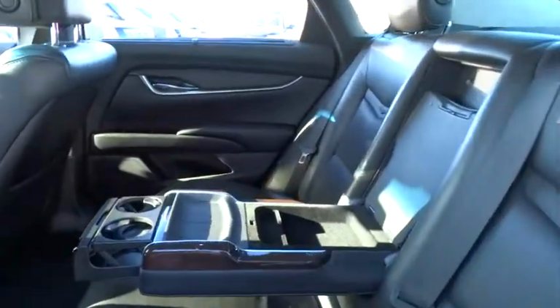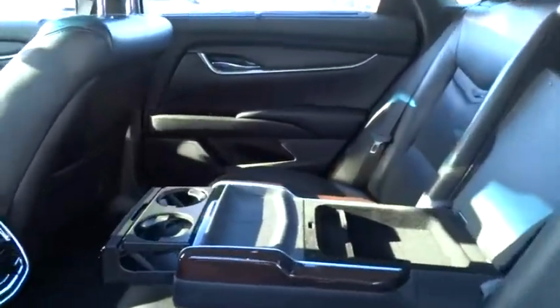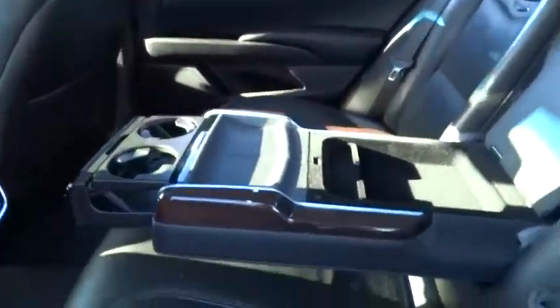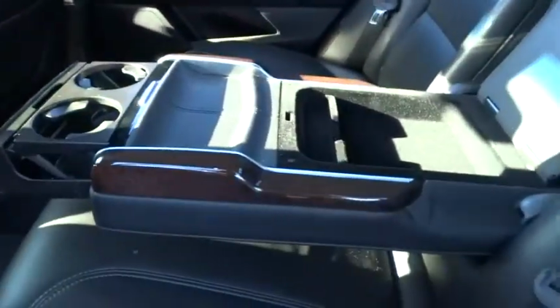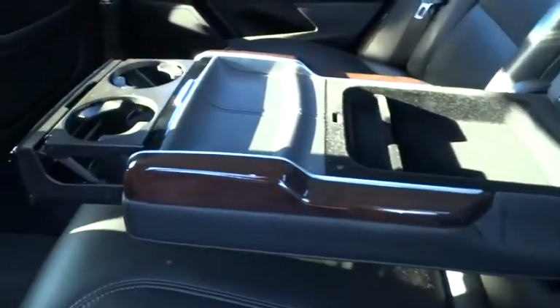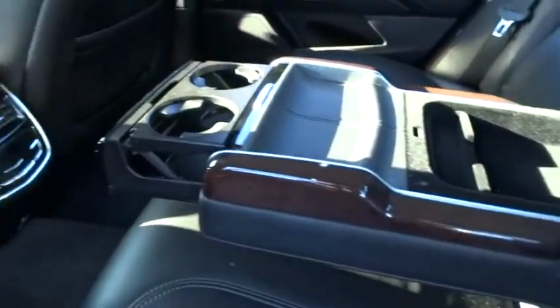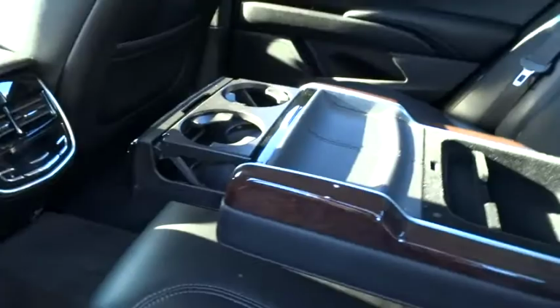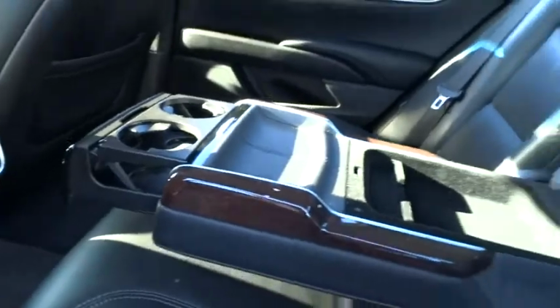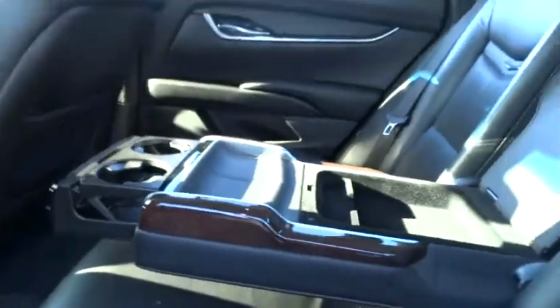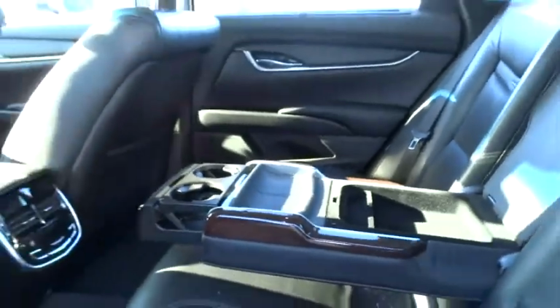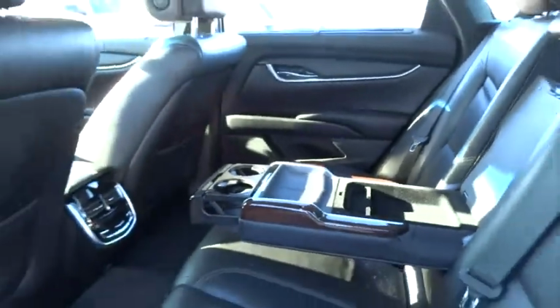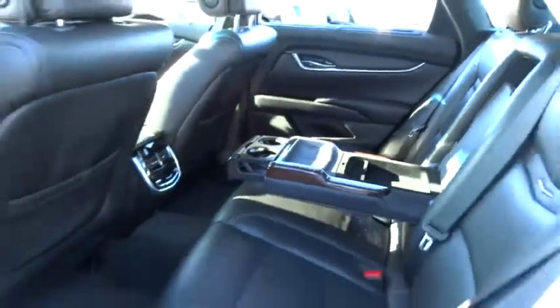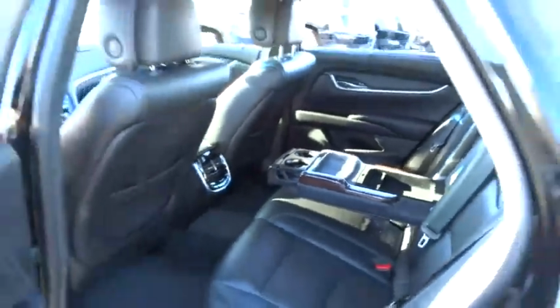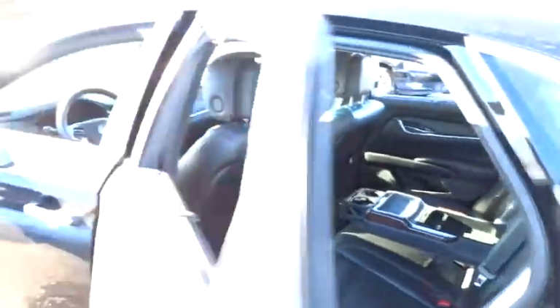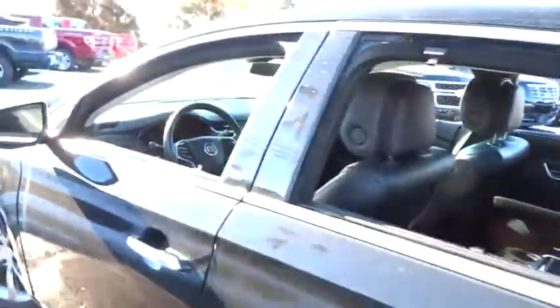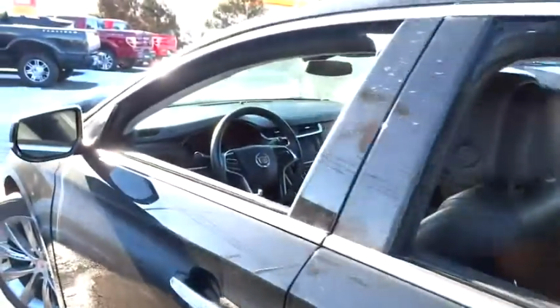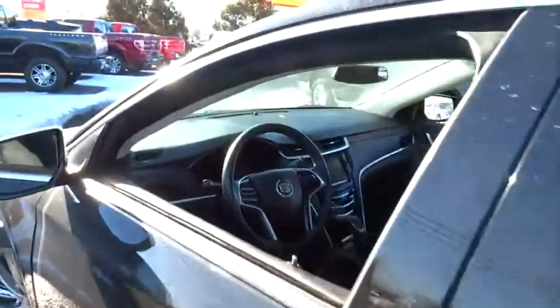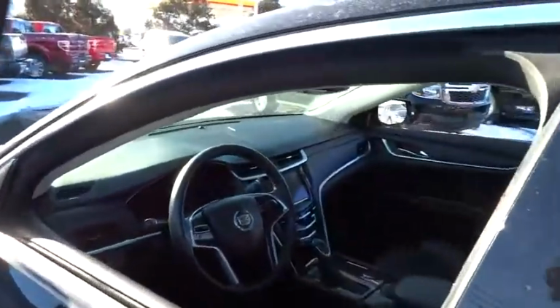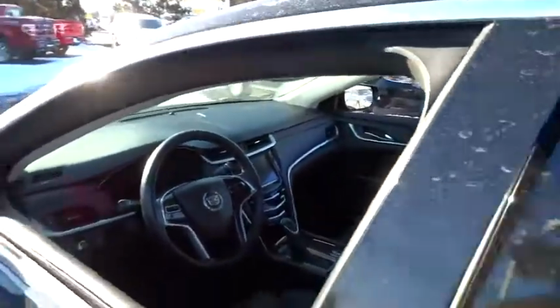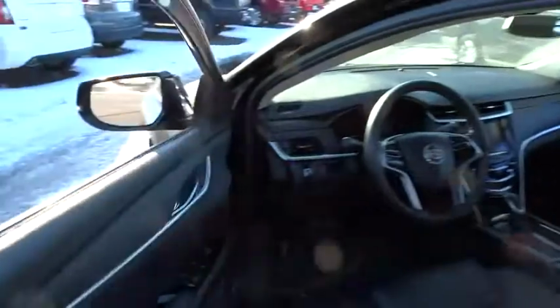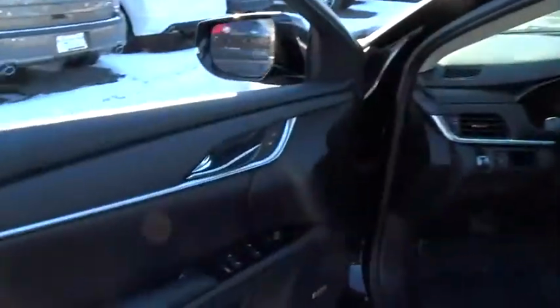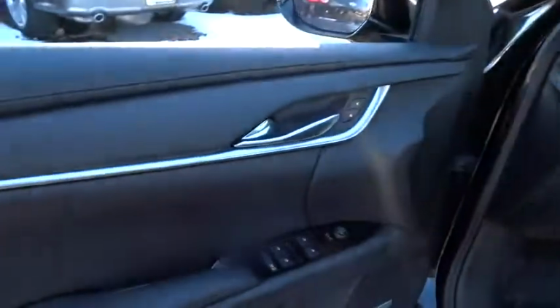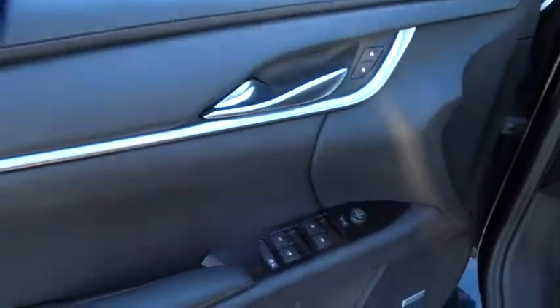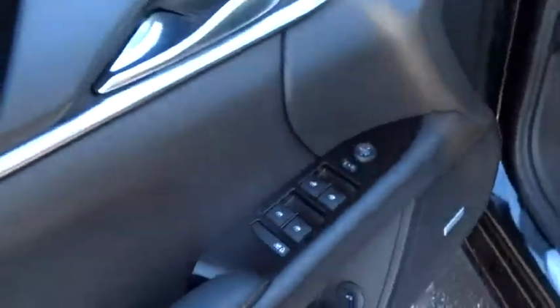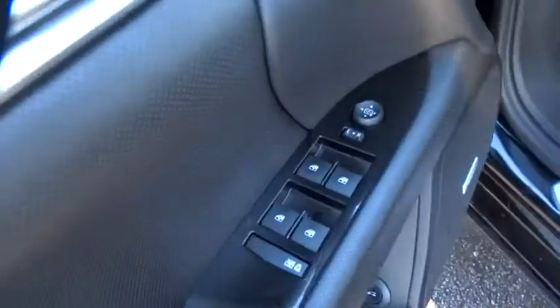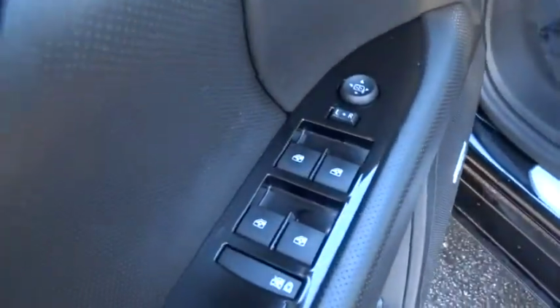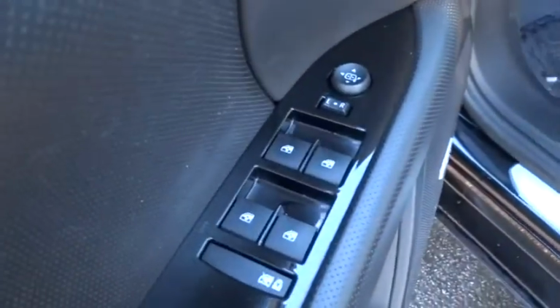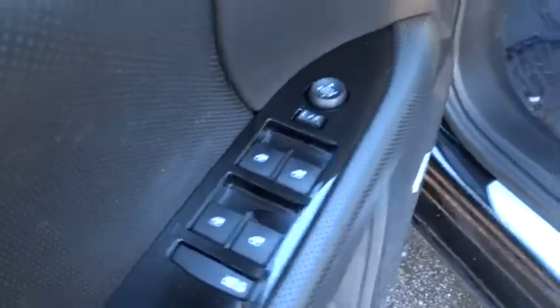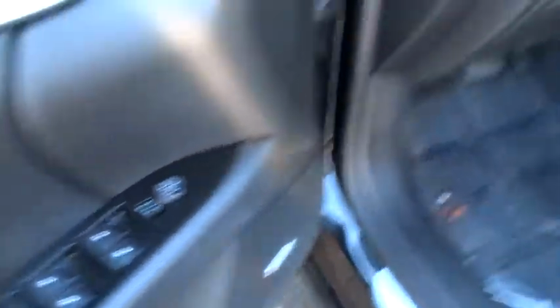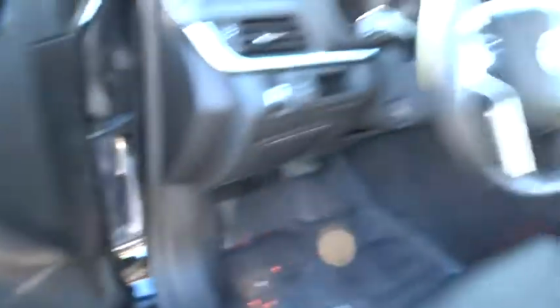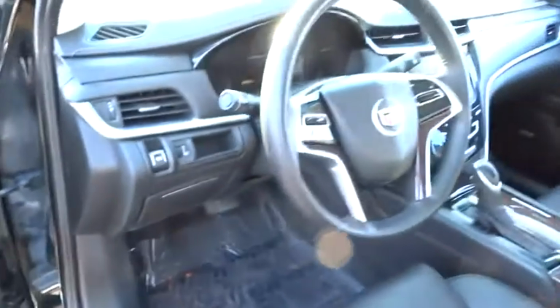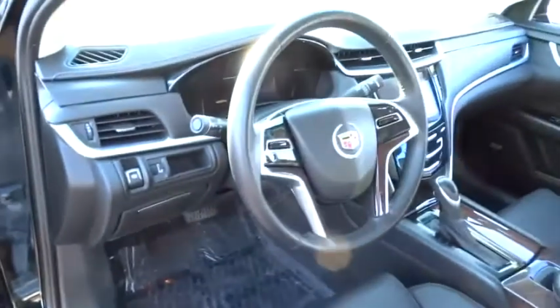Adjustable steering wheel, driver airbag, keyless start, cruise control, floor mats, aluminum wheels, four-wheel disc brakes, auto dimming rear view mirror, PPO, premium sound system, FWD.